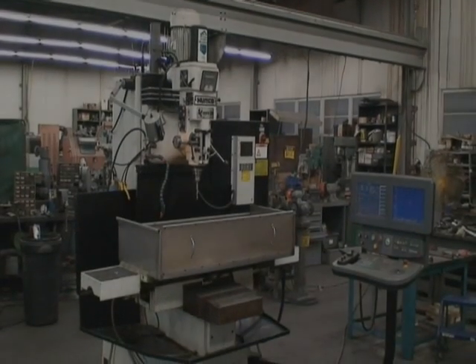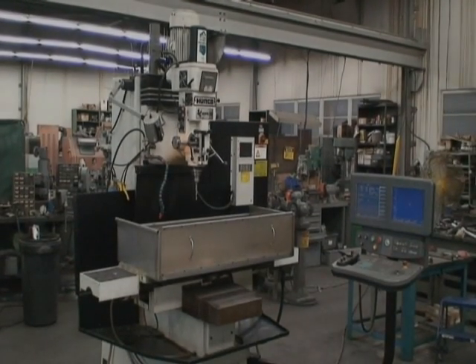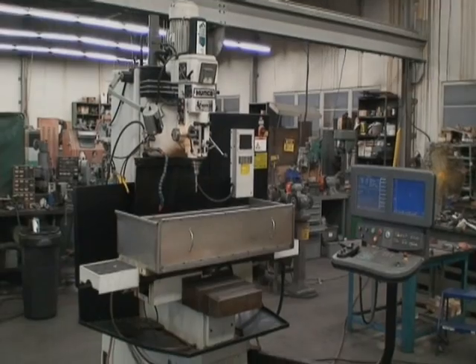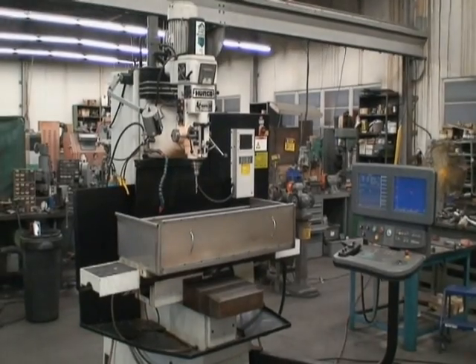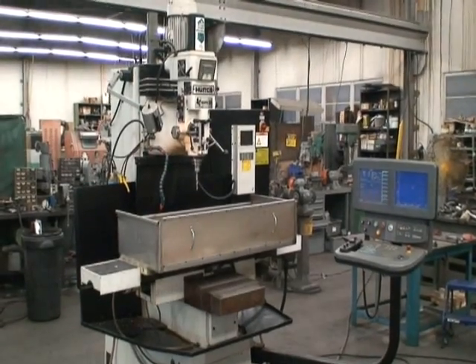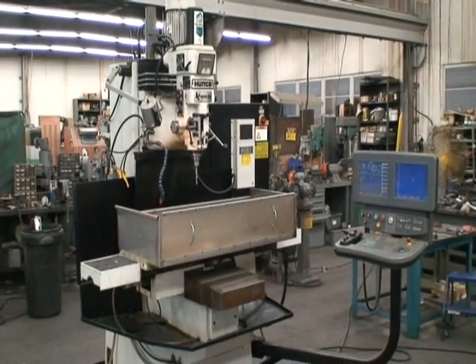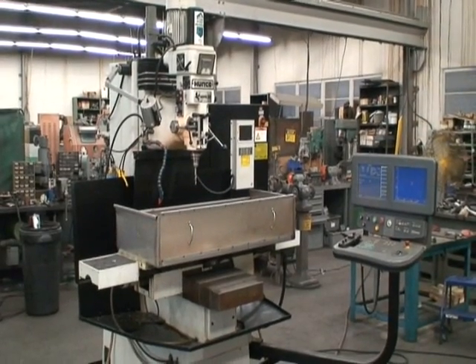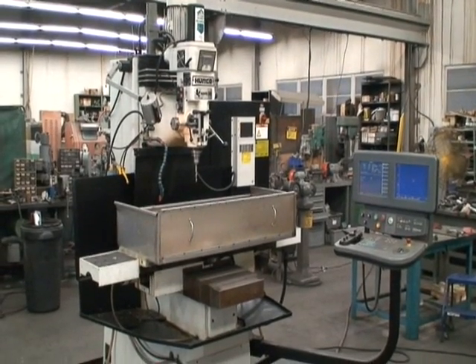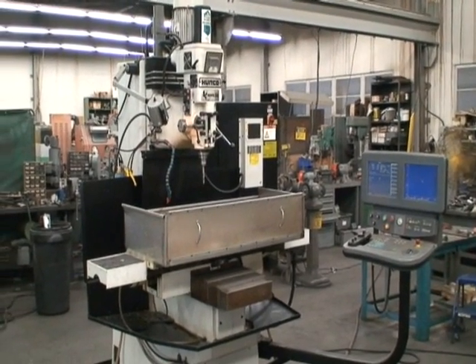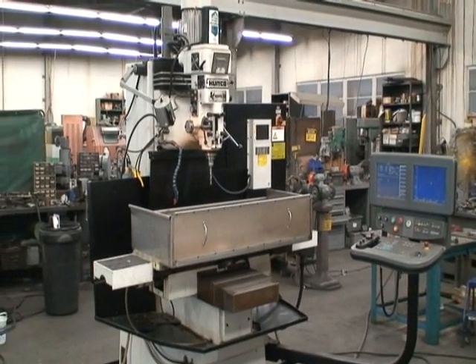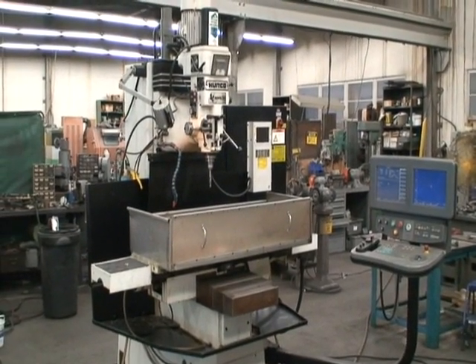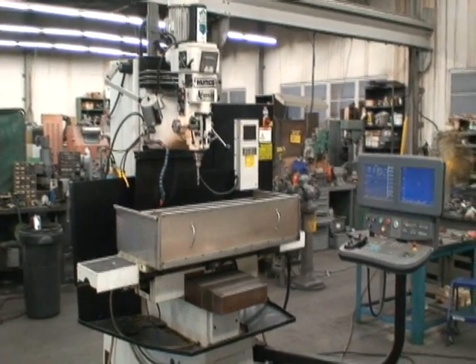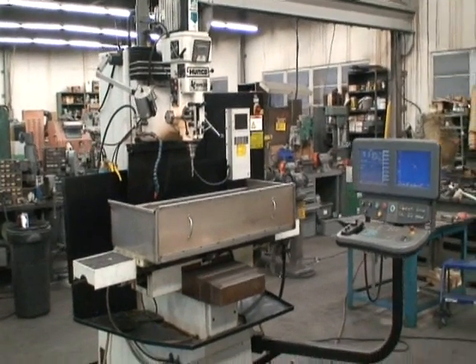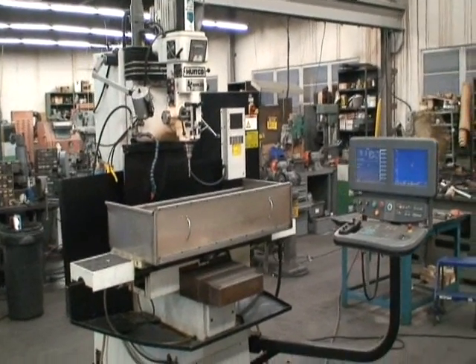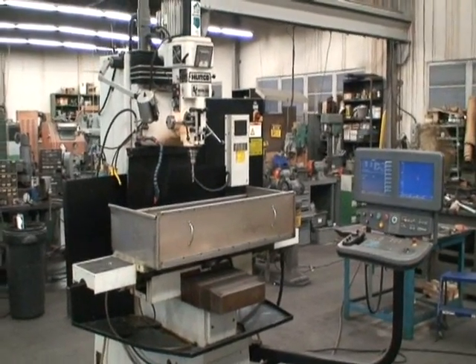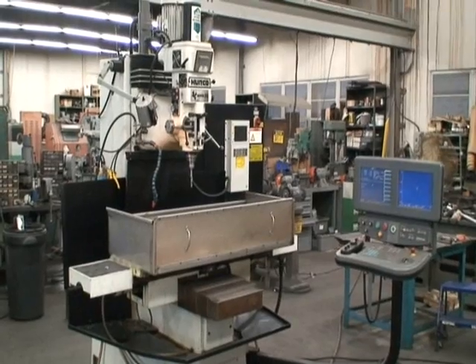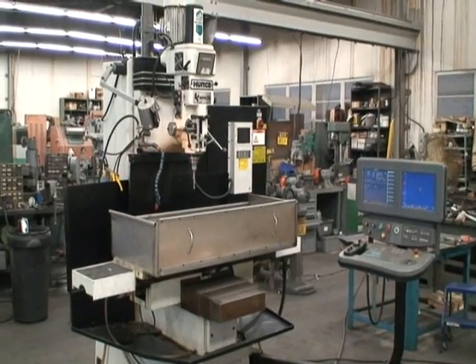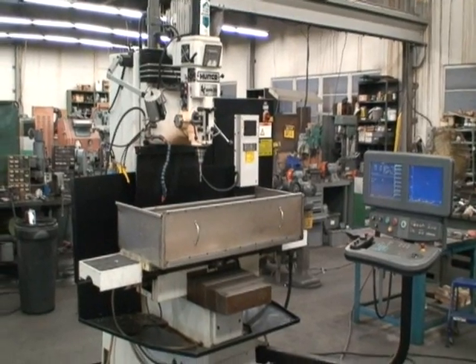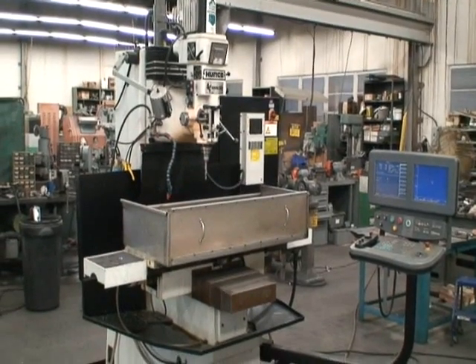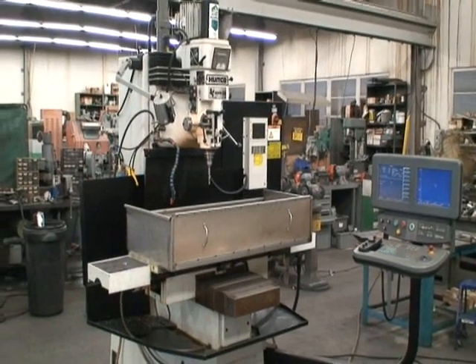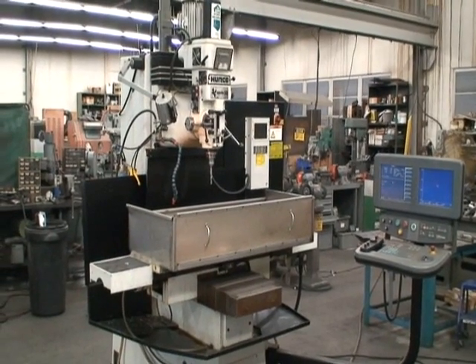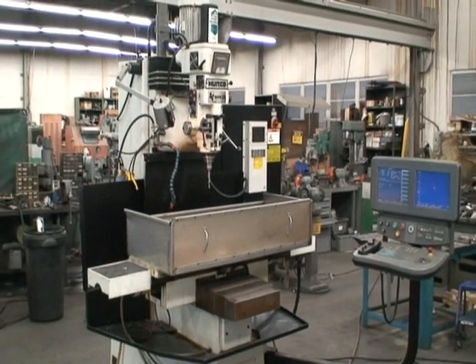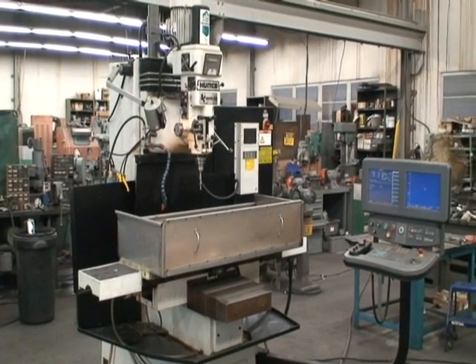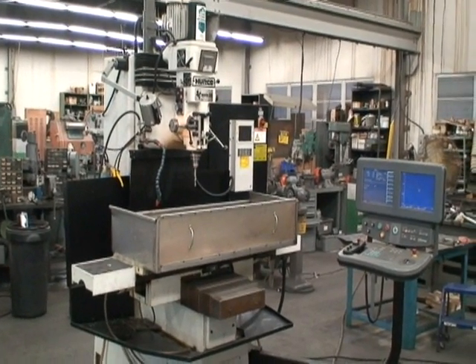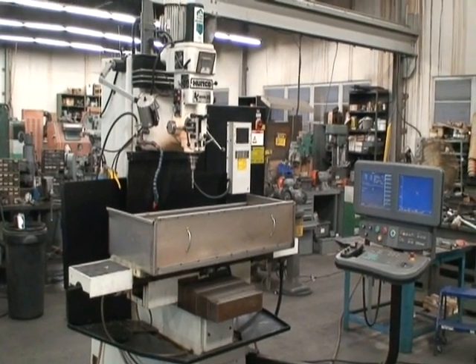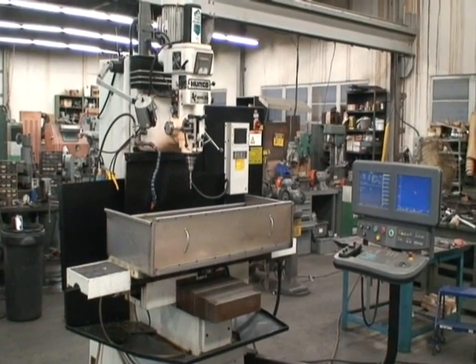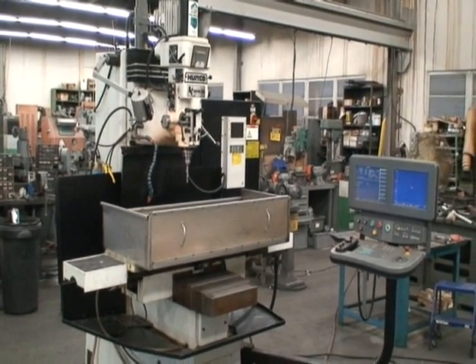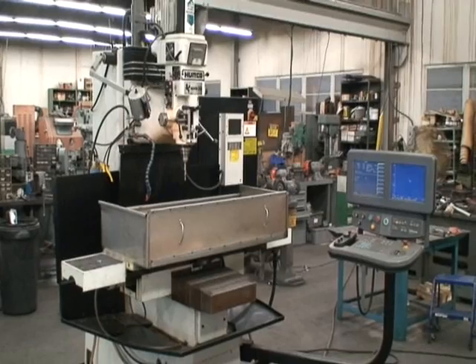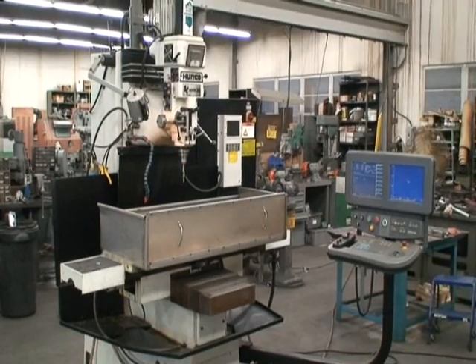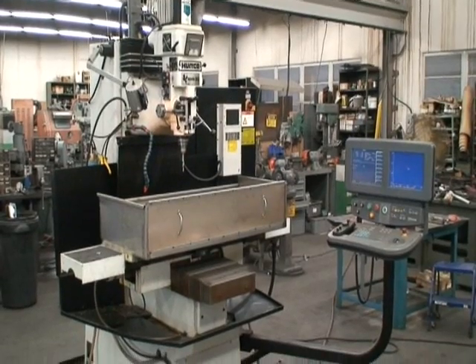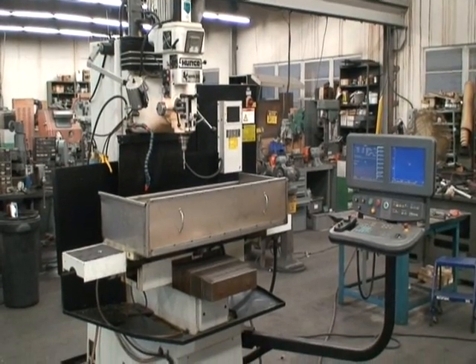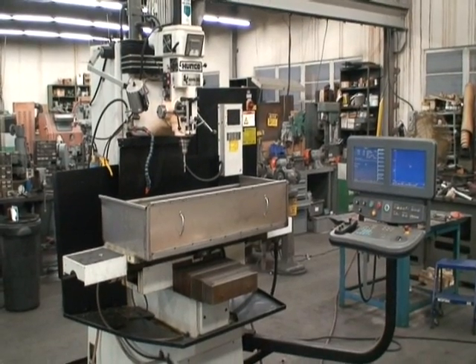Hi, welcome to Industrial Surplus. This is a video demonstration of a 2000 Herco model Hawk 30 with a dual screen SSM Ultimax control.